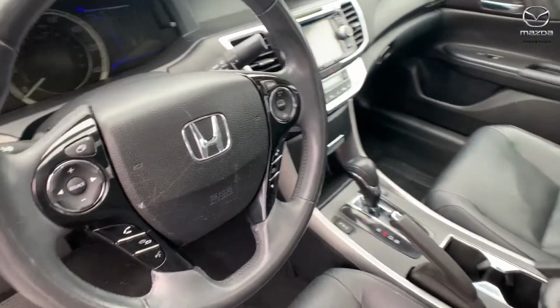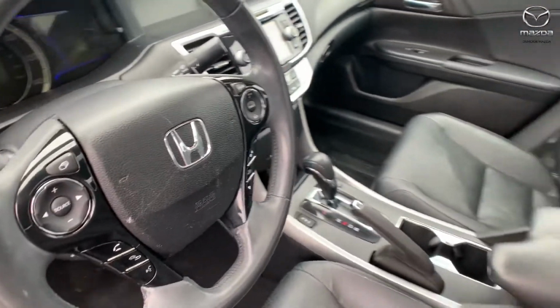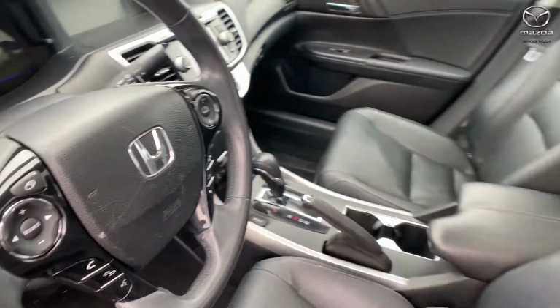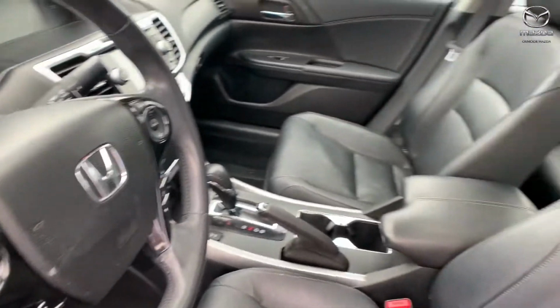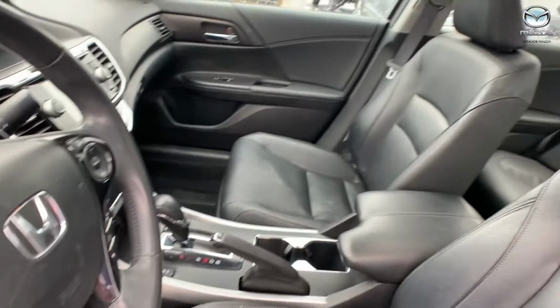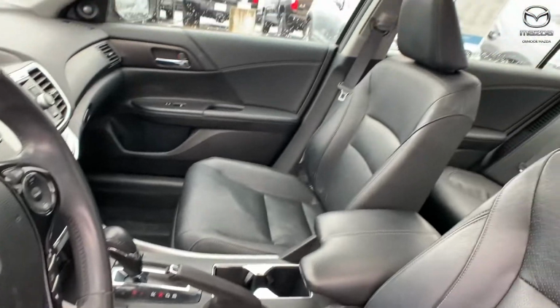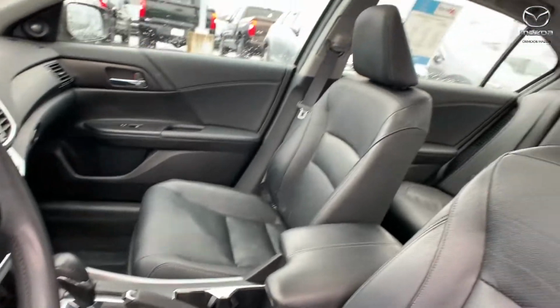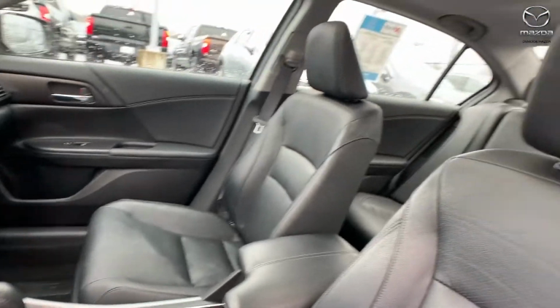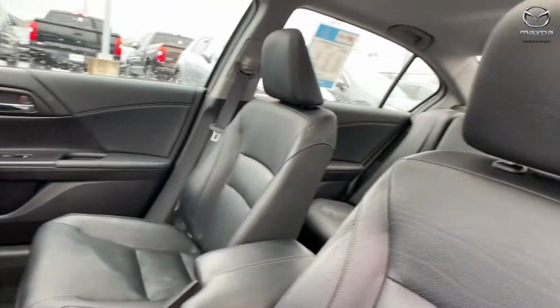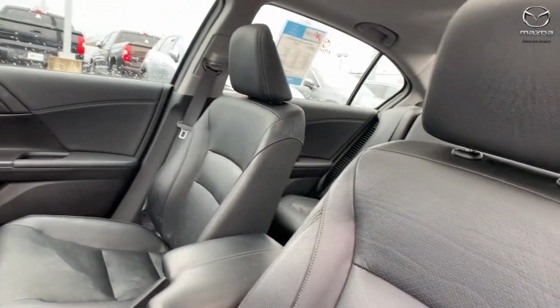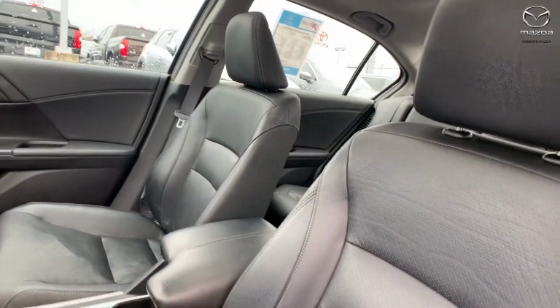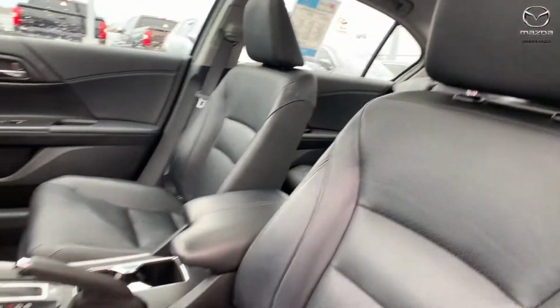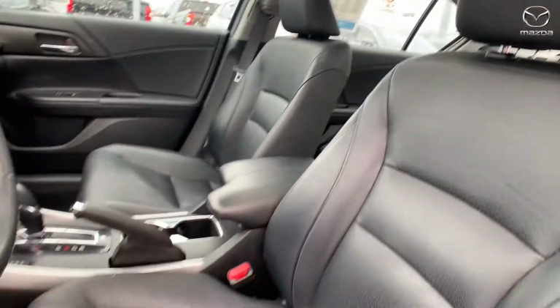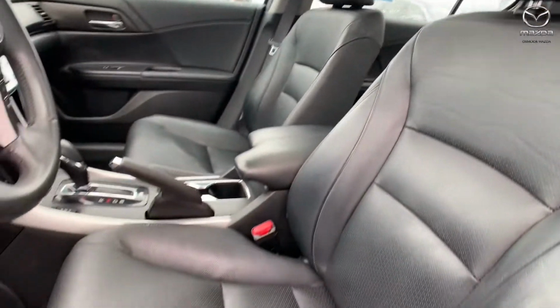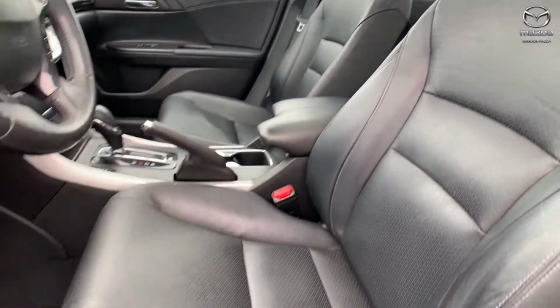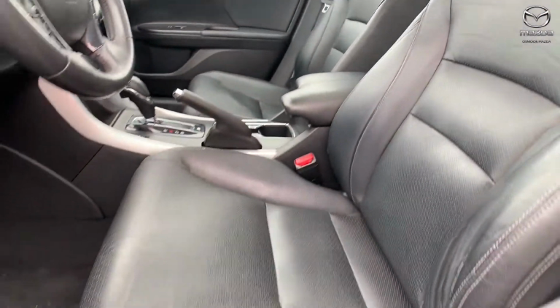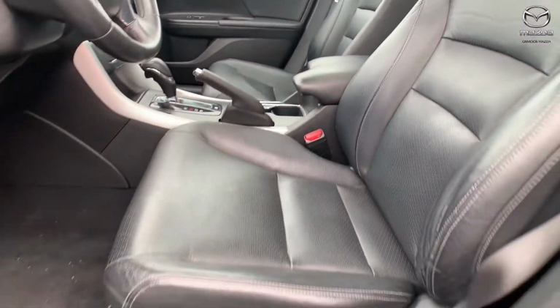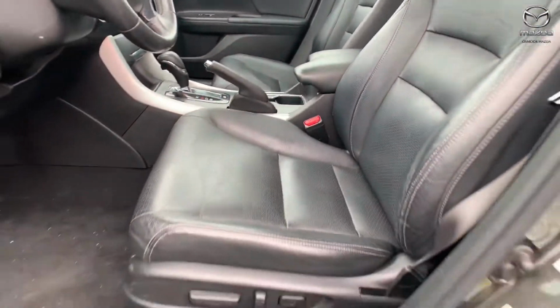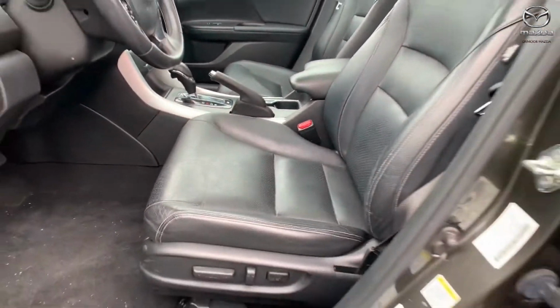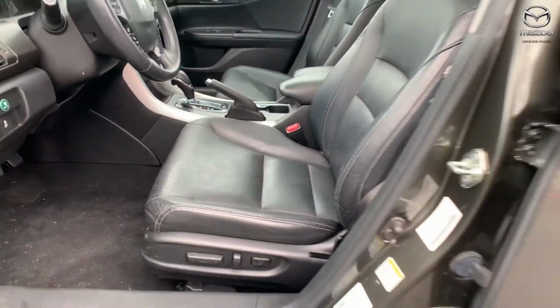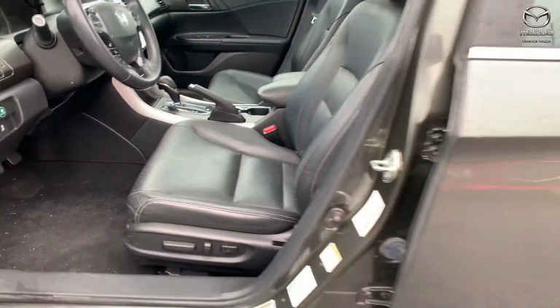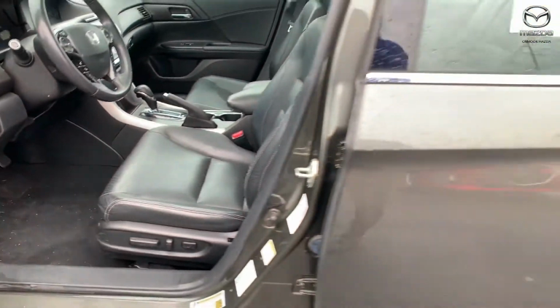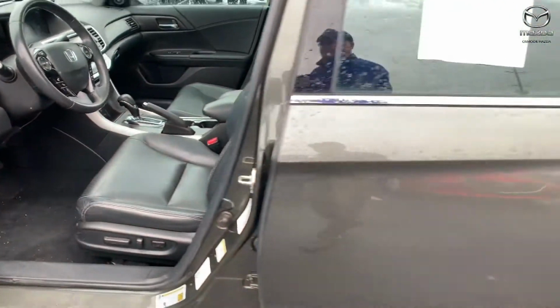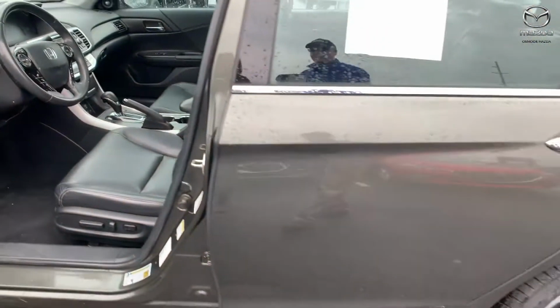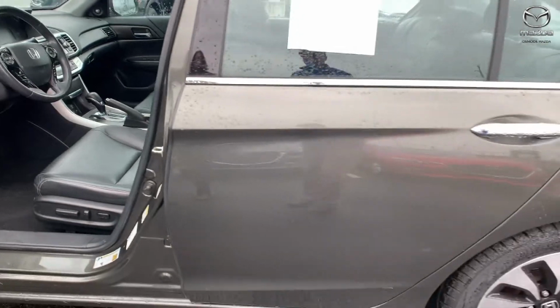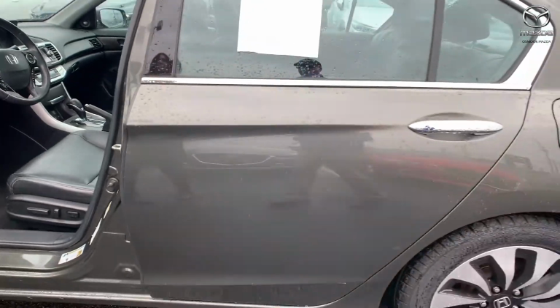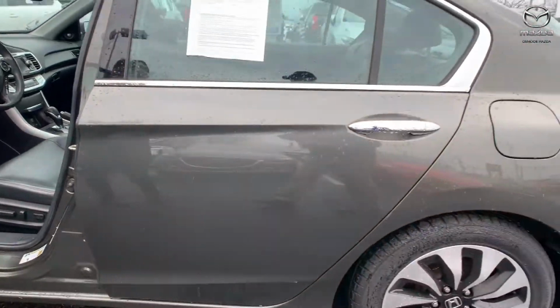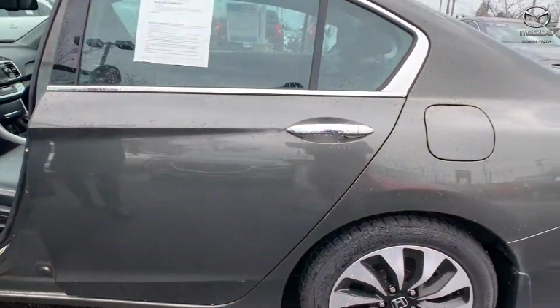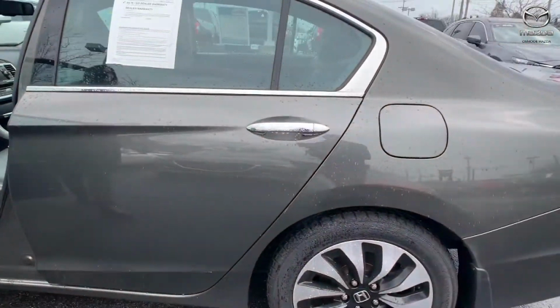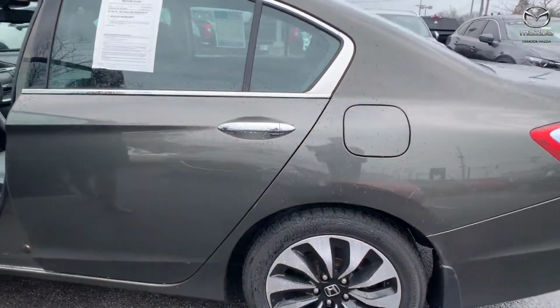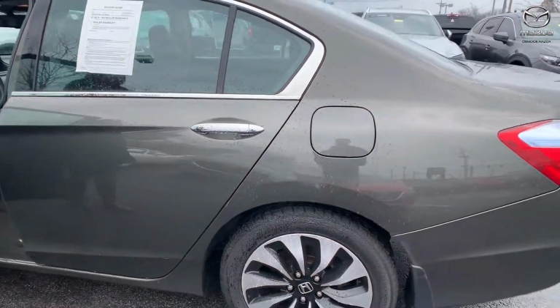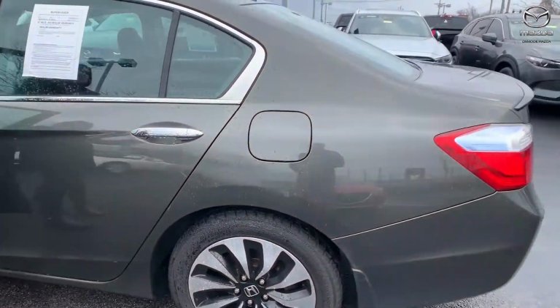The interior is in black leather. Mileage is 99,173. The price is $12,000.